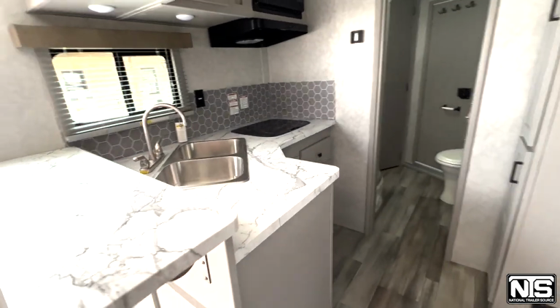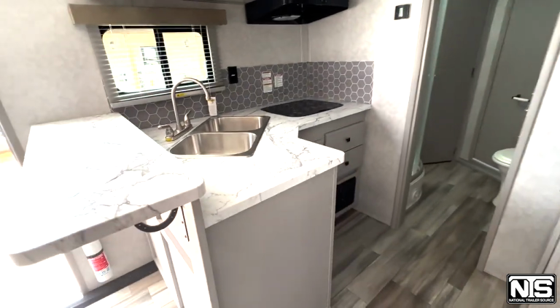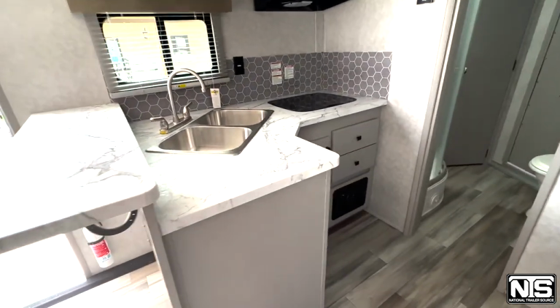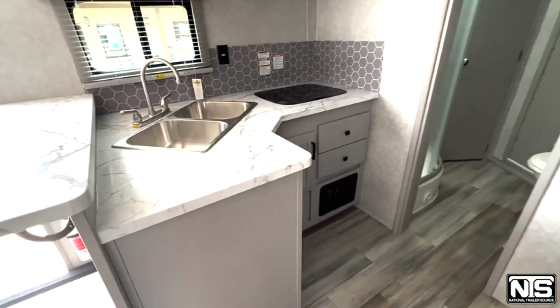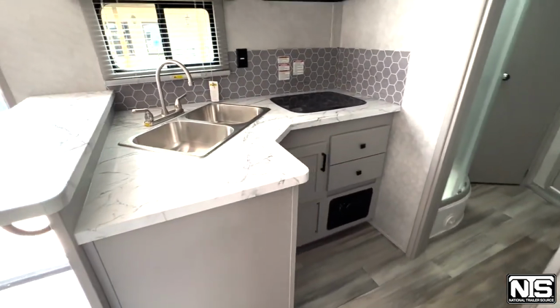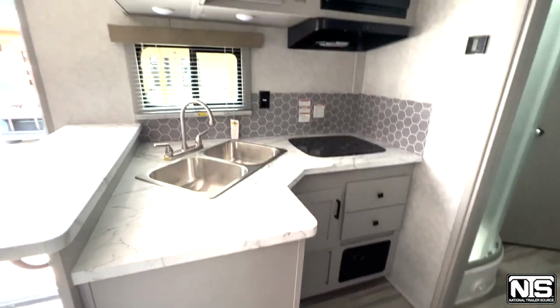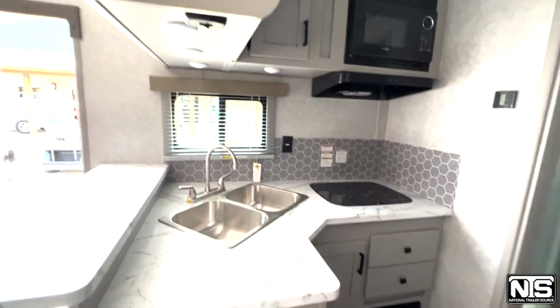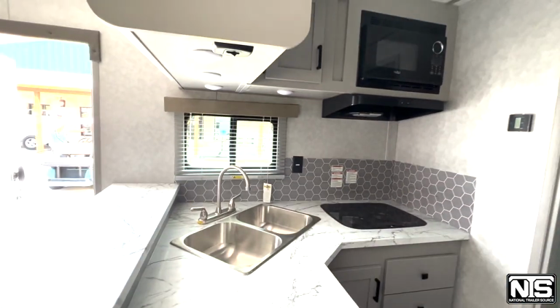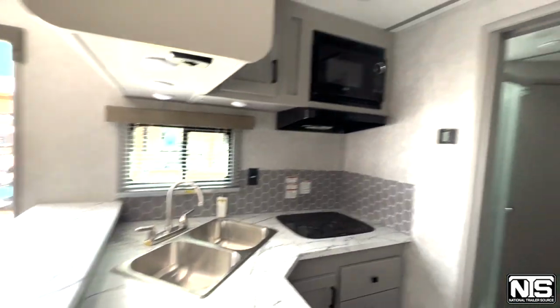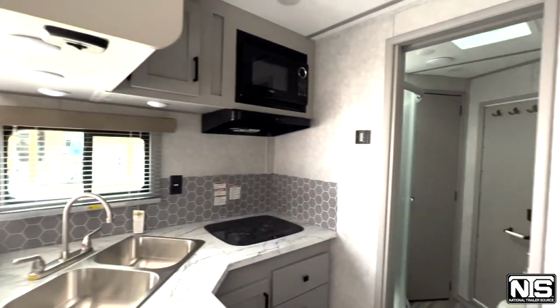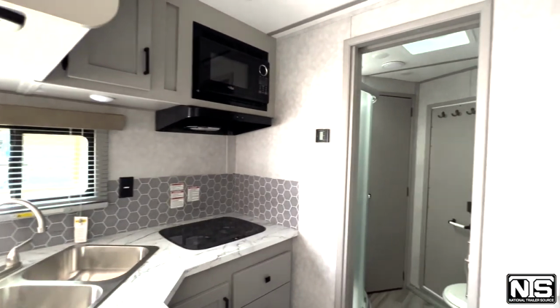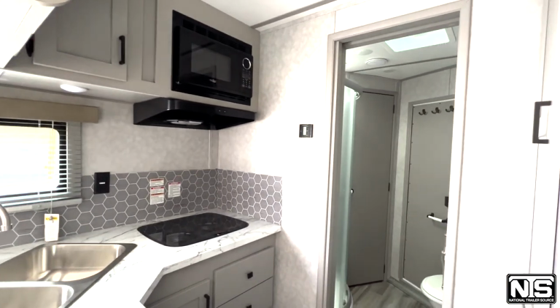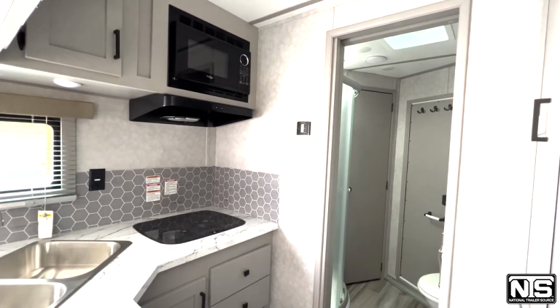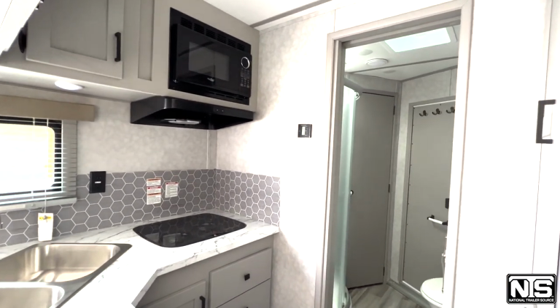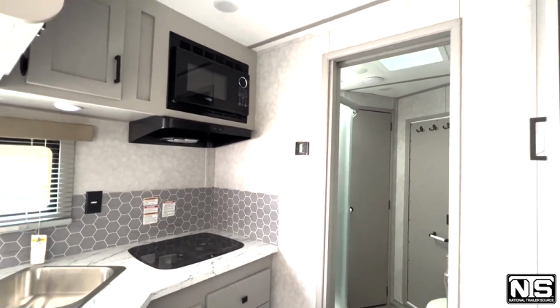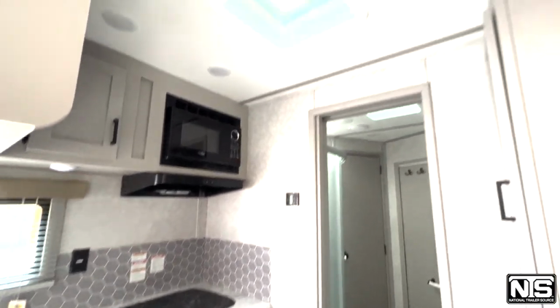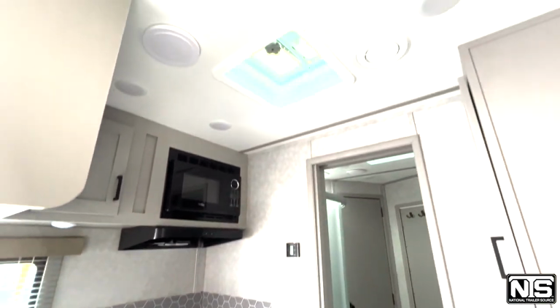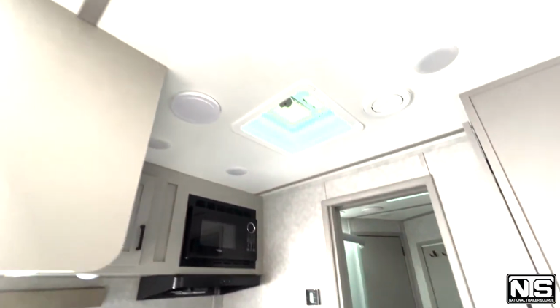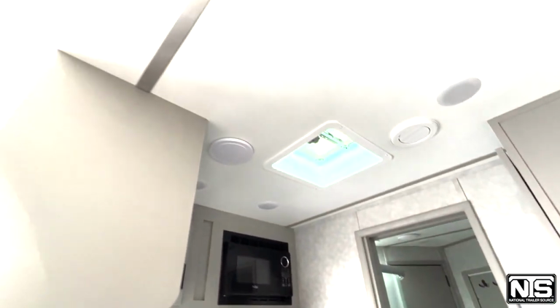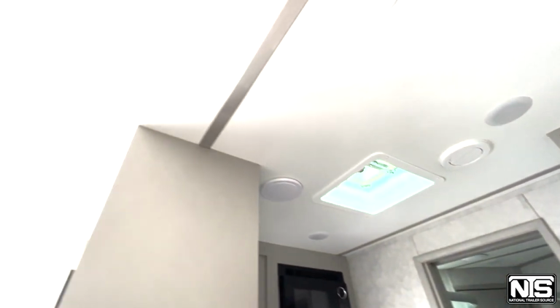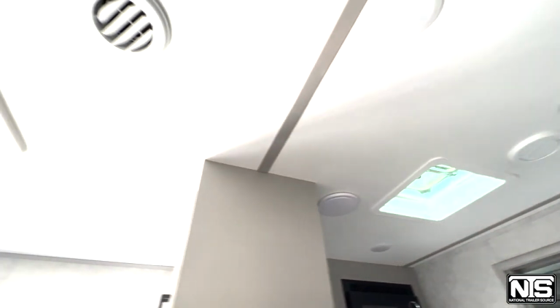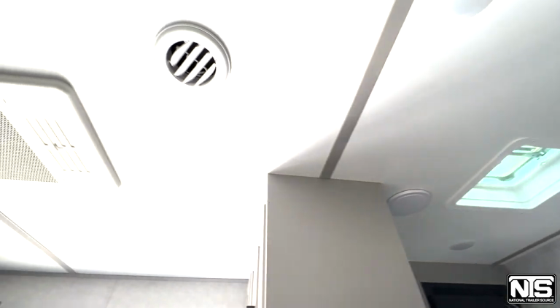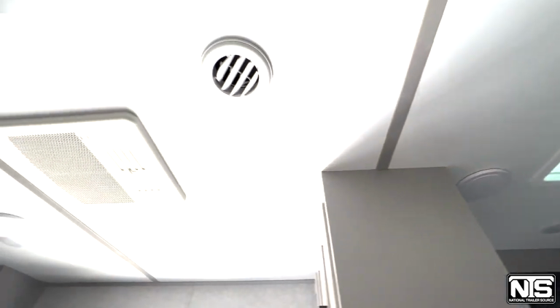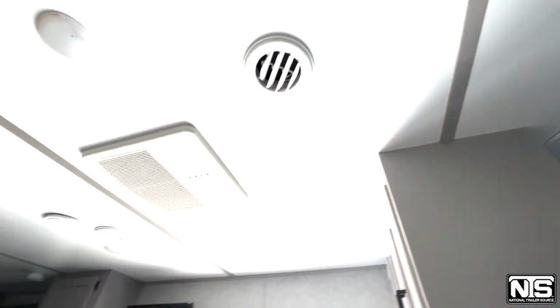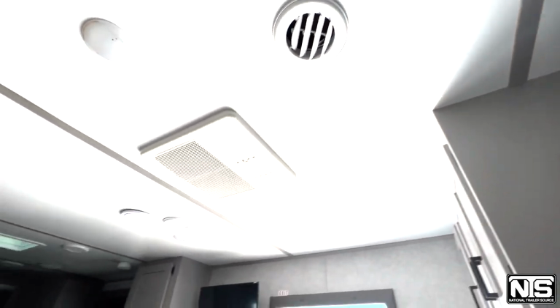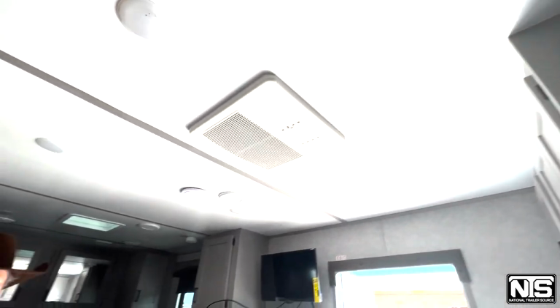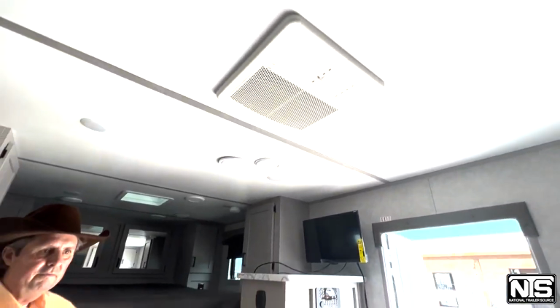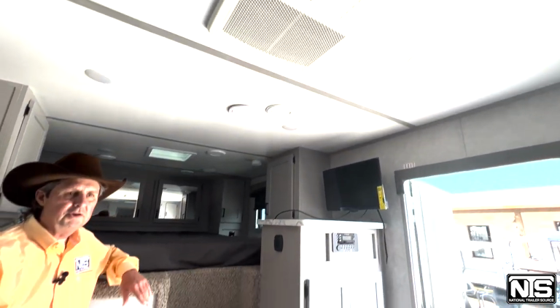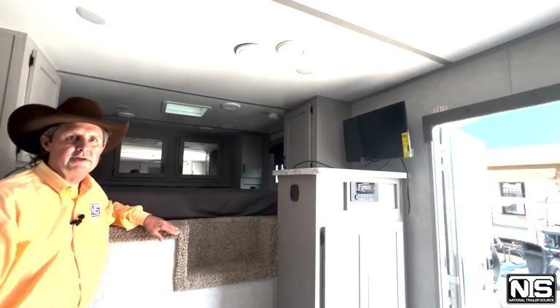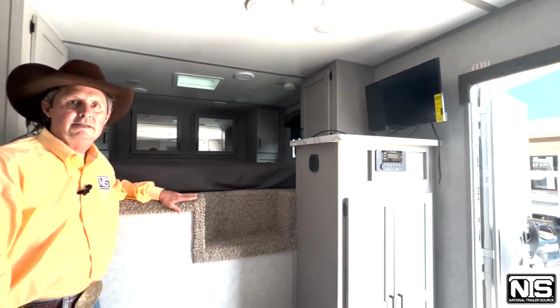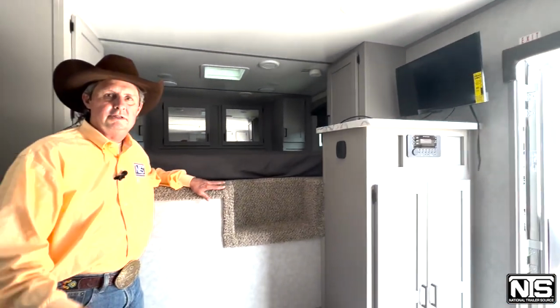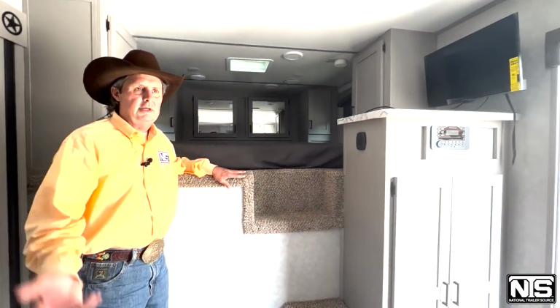In the nose, you've got a thermostat. Your air is vented through the ceiling and your furnace is vented through the lower portion of your trailer. The furnace runs on gas, and of course there's electricity and AC.